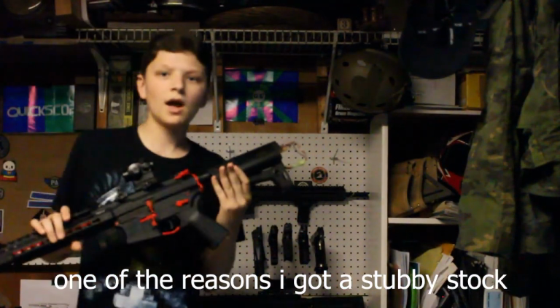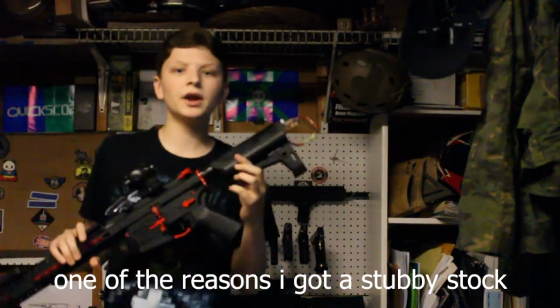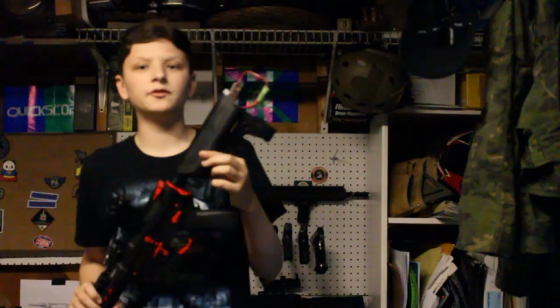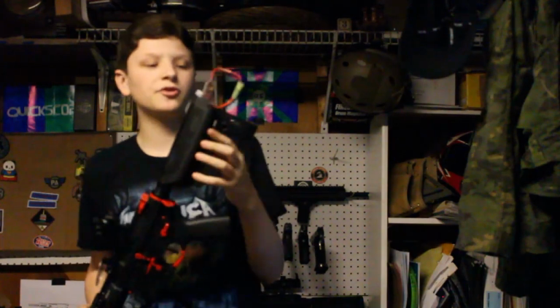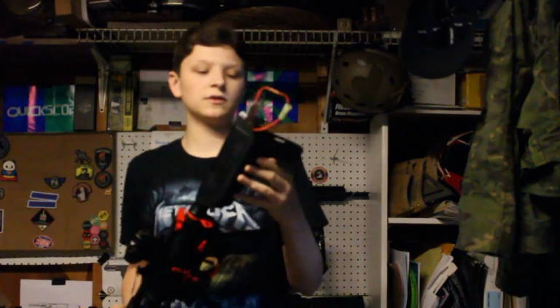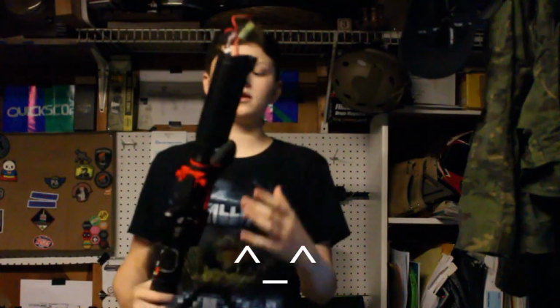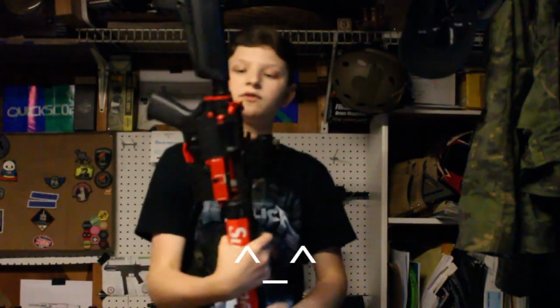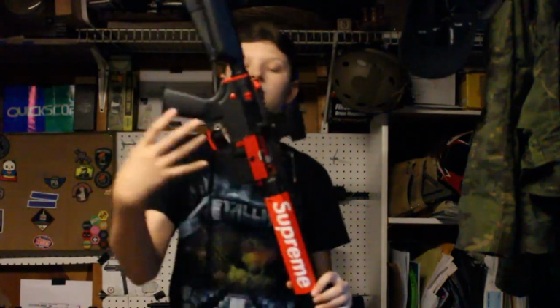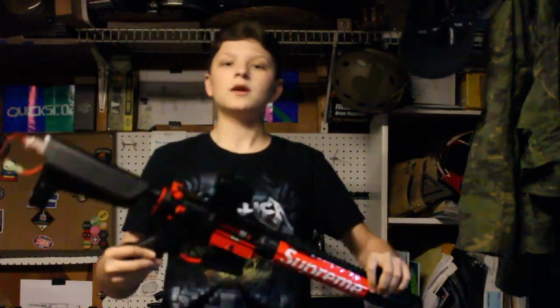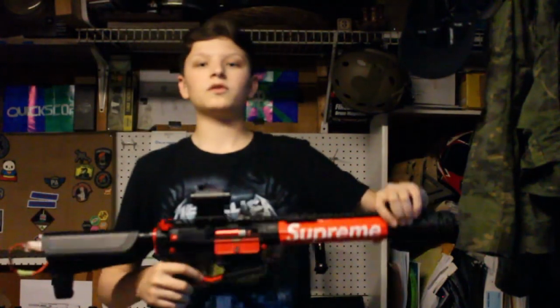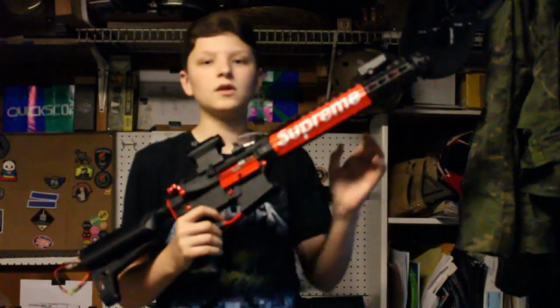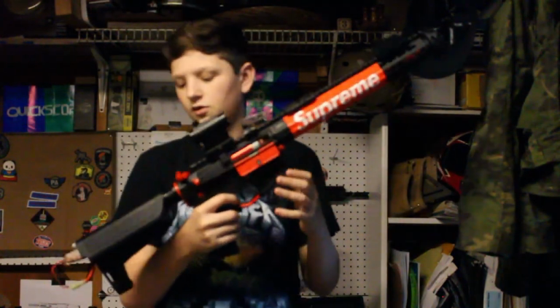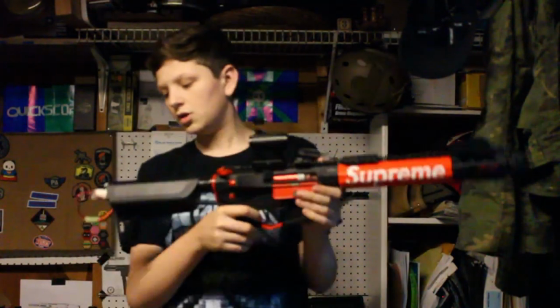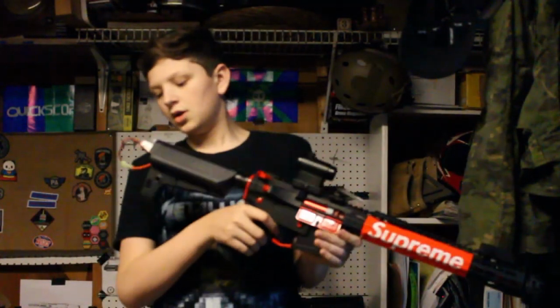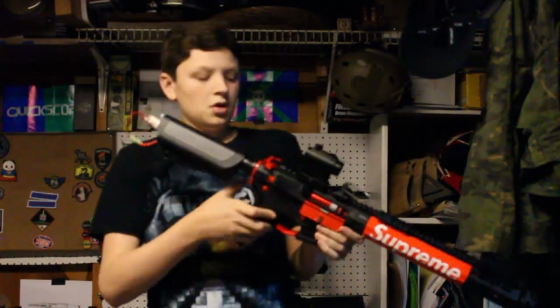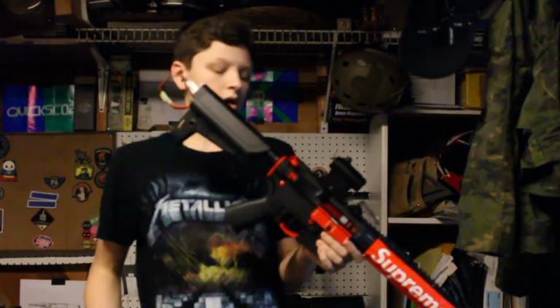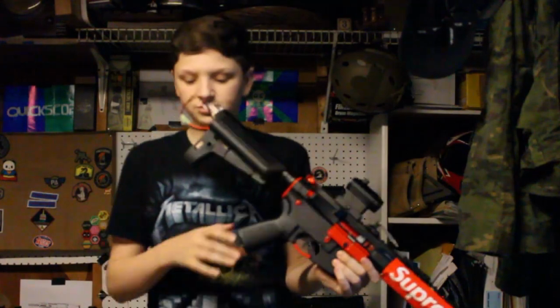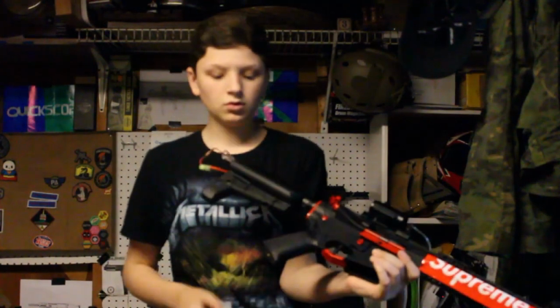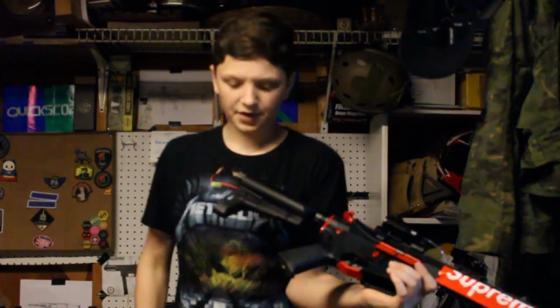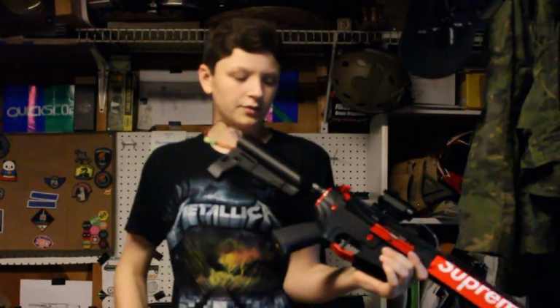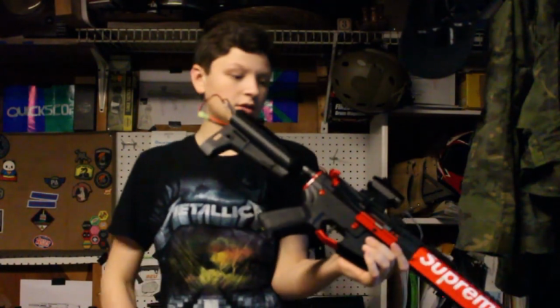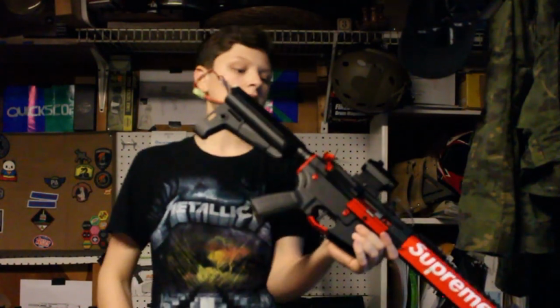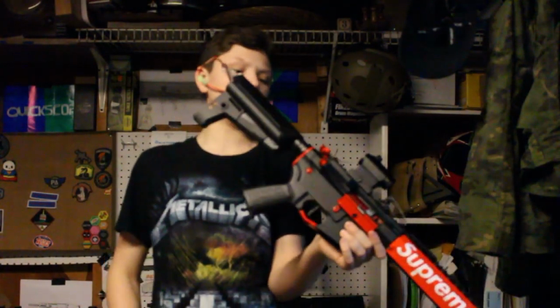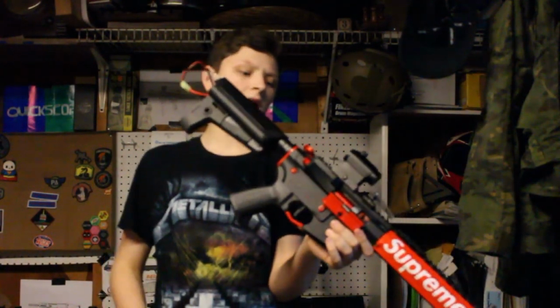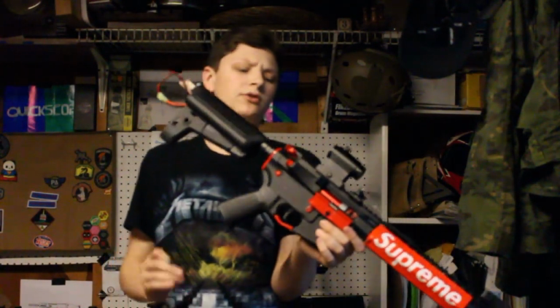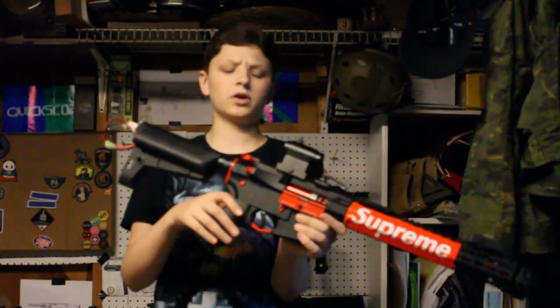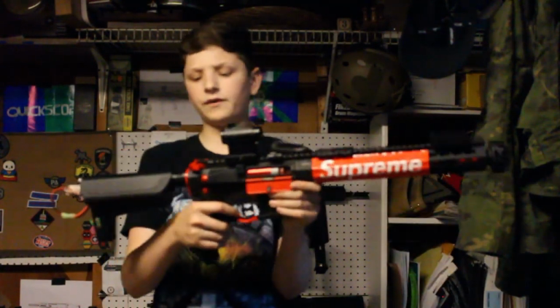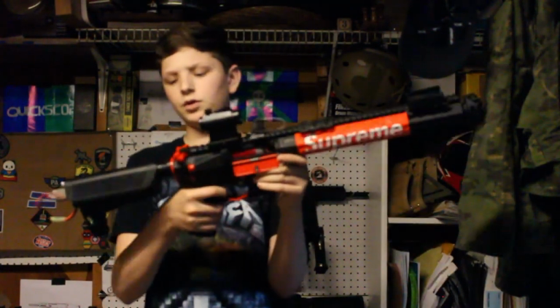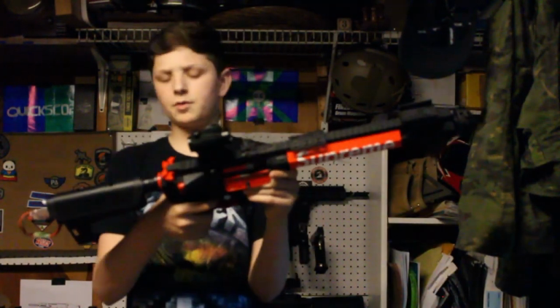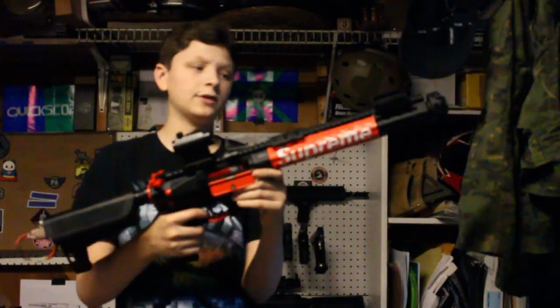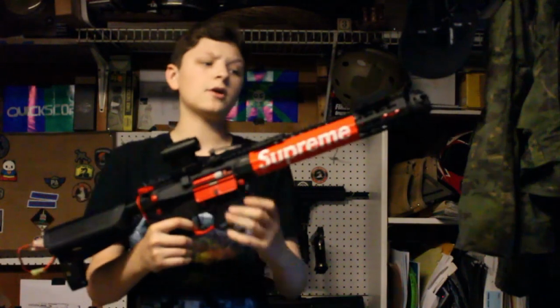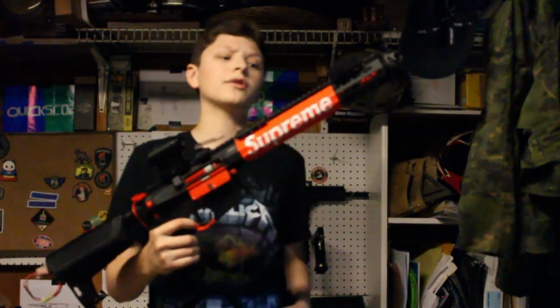I plan on getting a full stock for this thing, like a stubby M16 stock. That should be cool eventually when I get that — I don't know how it's going to work, but if it does, that would be awesome.